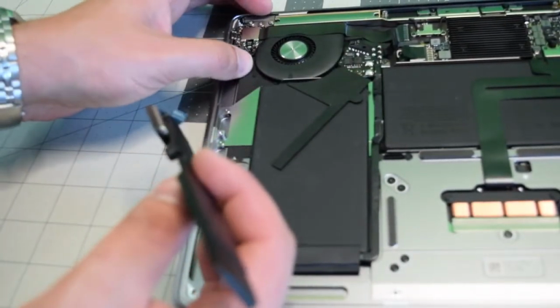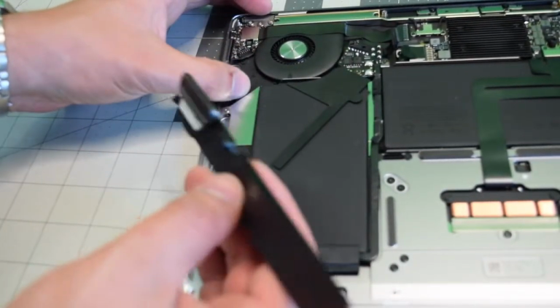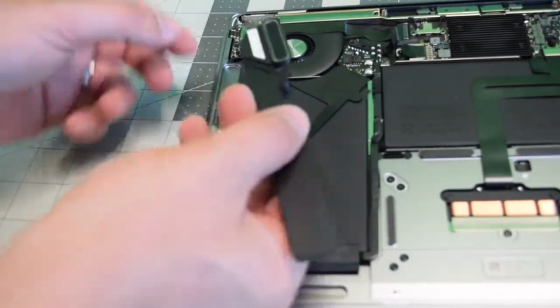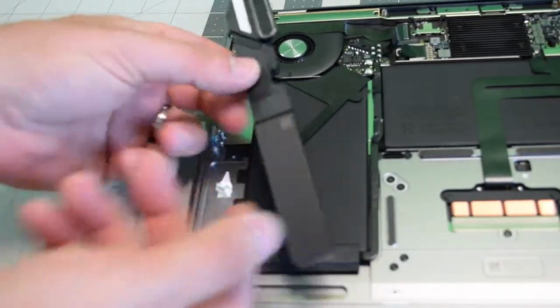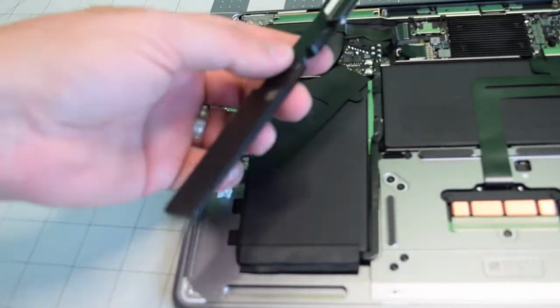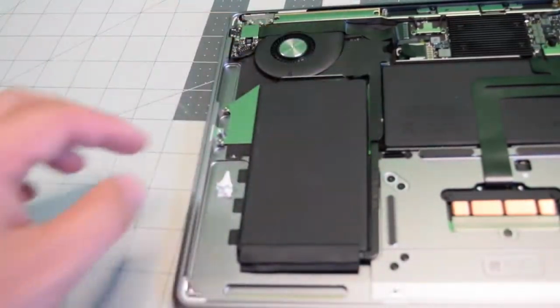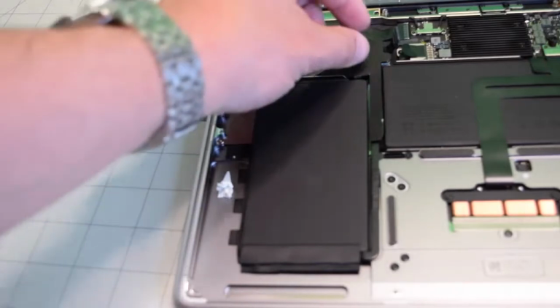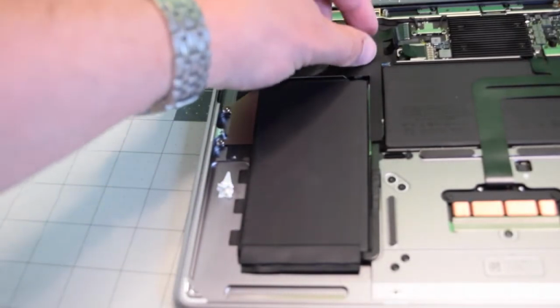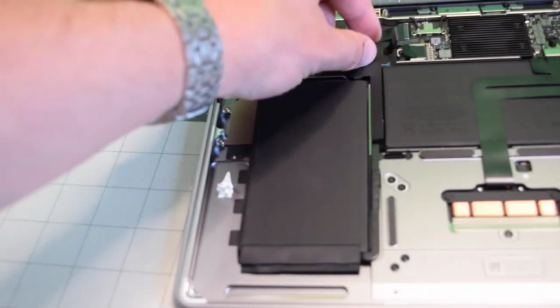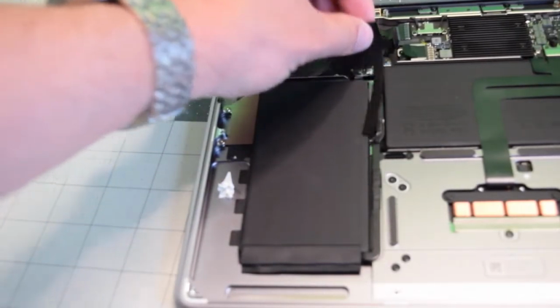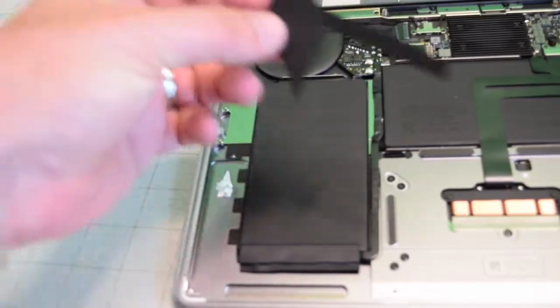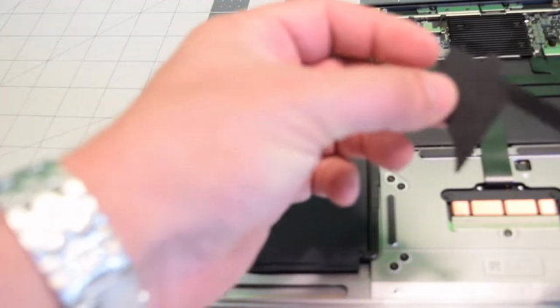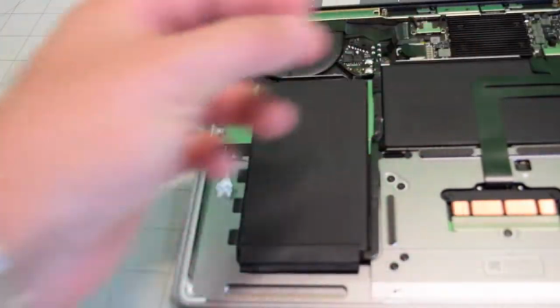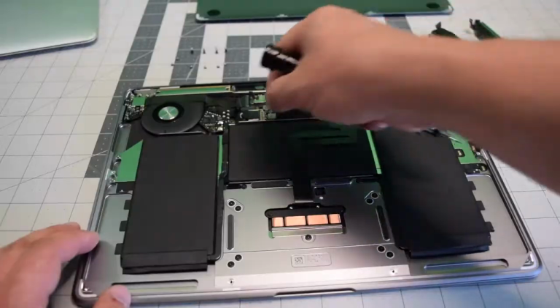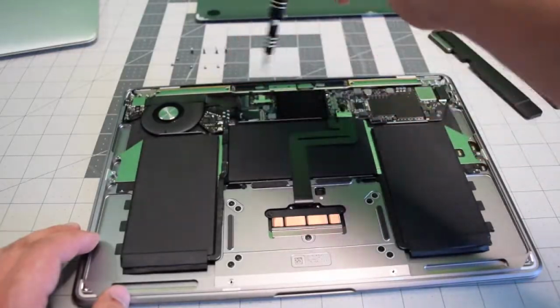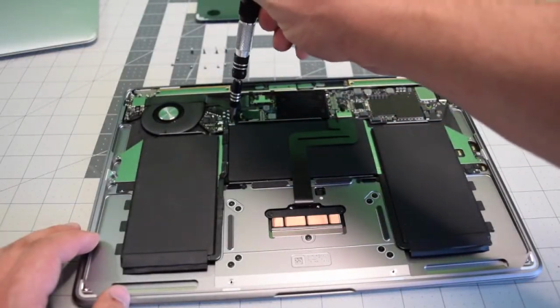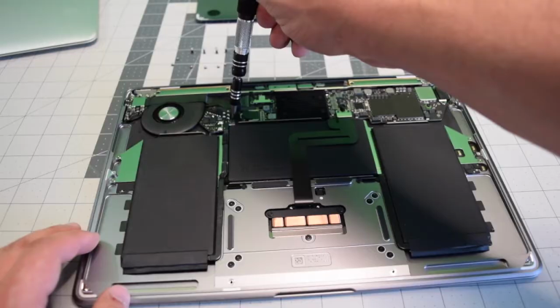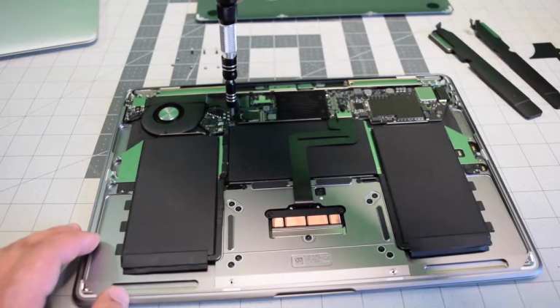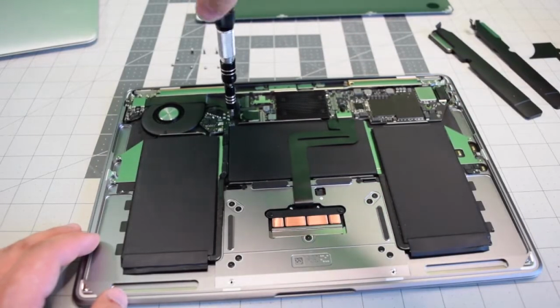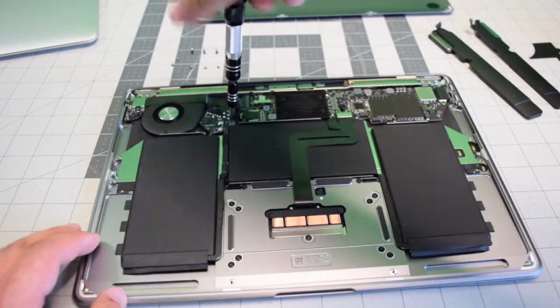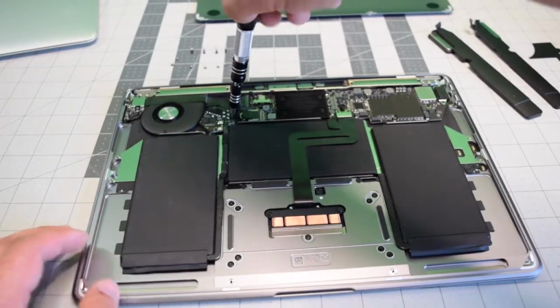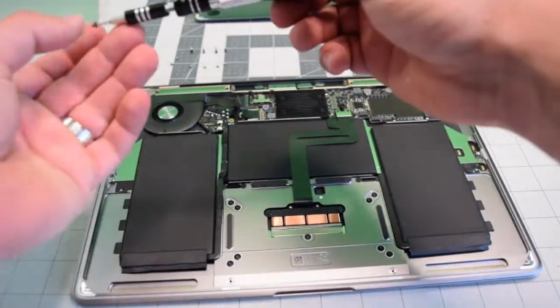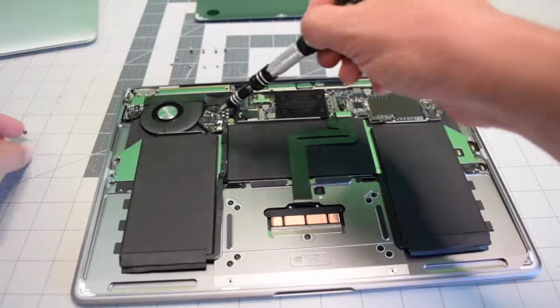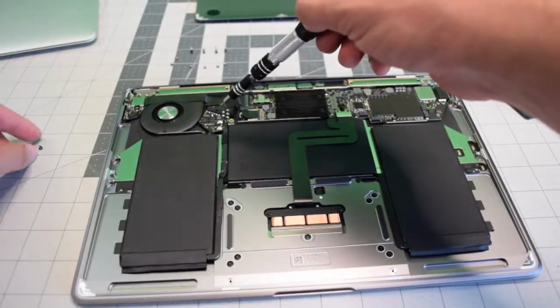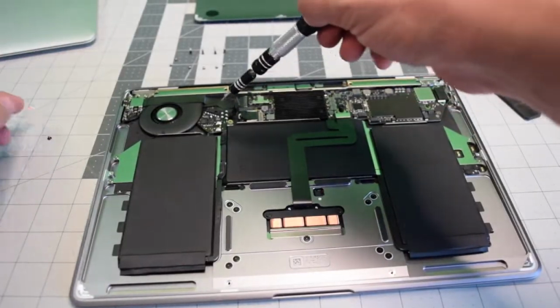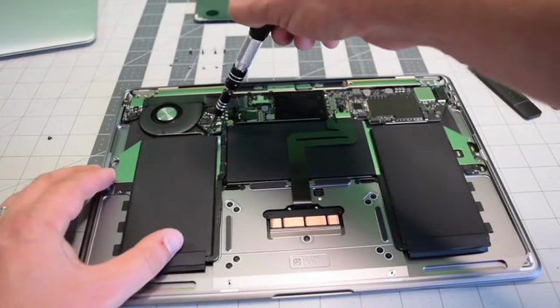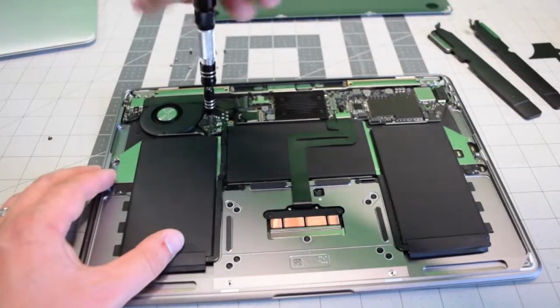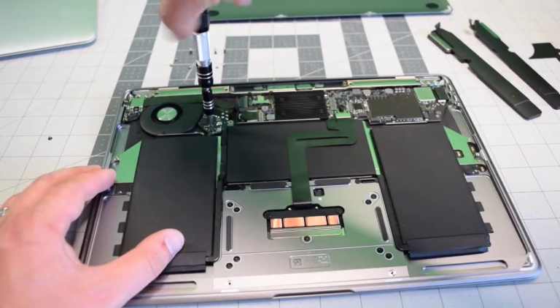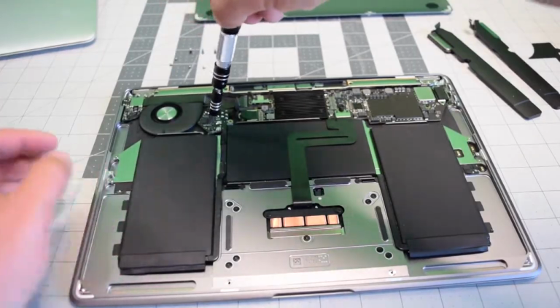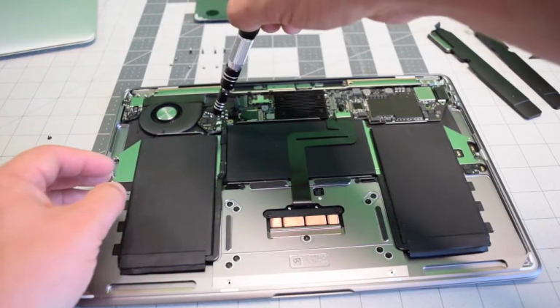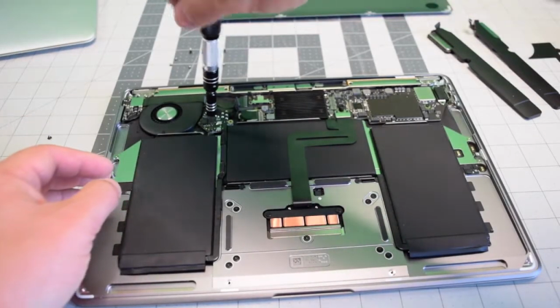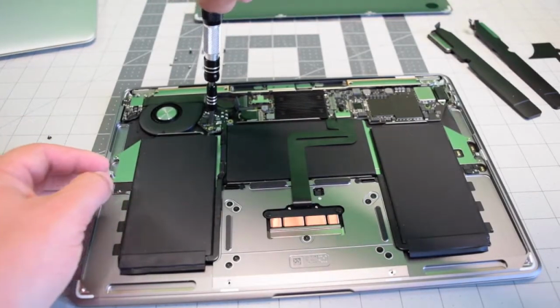This battery cover can just be ripped off and then glued back on later with double-sided tape. Go ahead and remove the two T5 screws that are securing the battery to the MacBook.